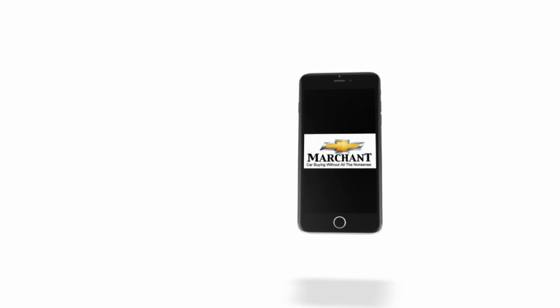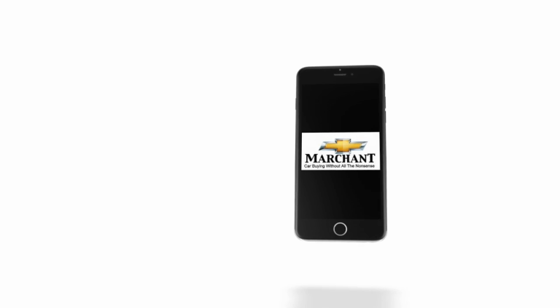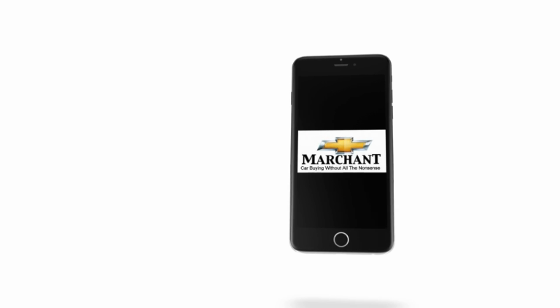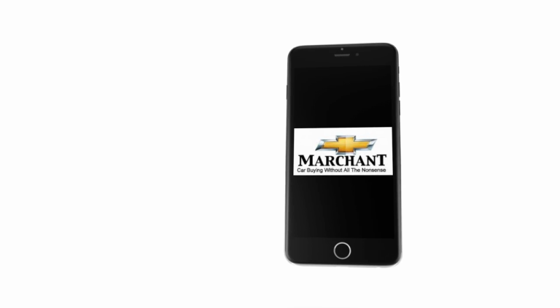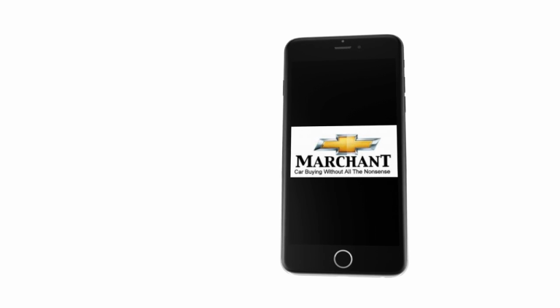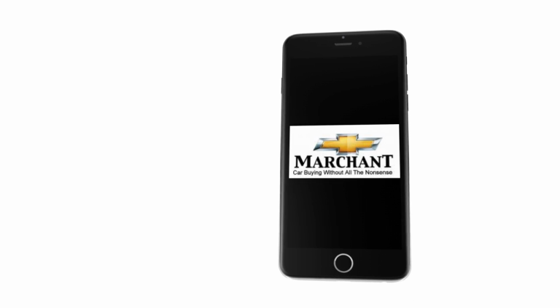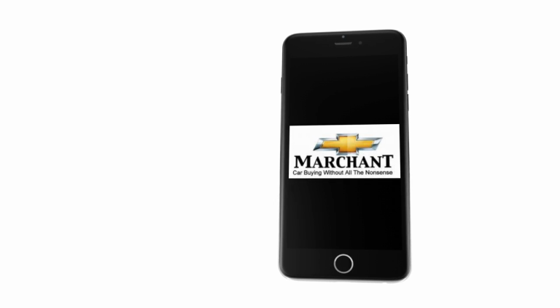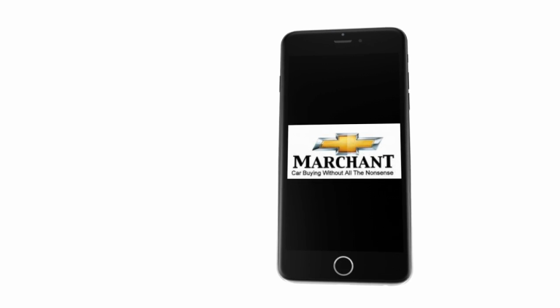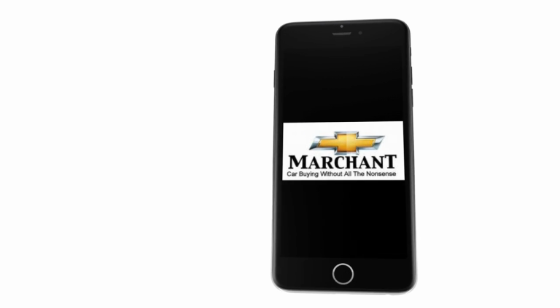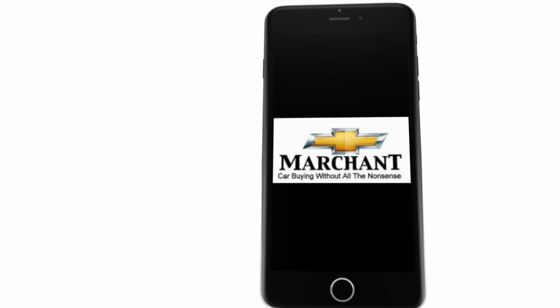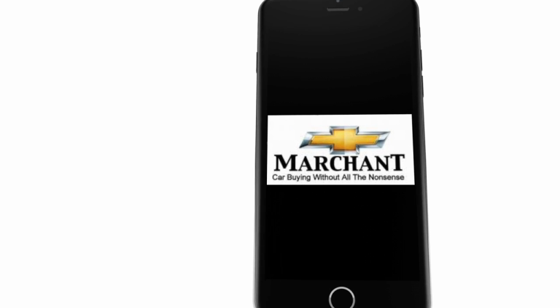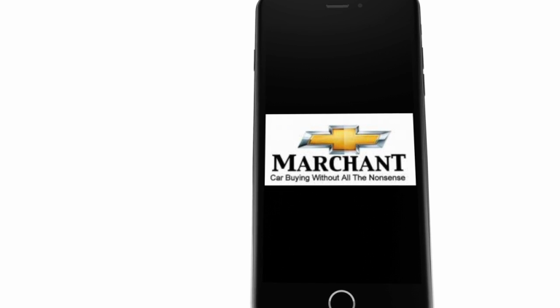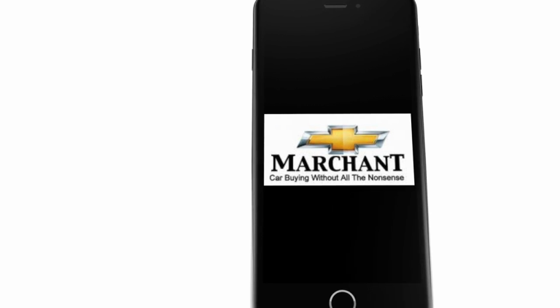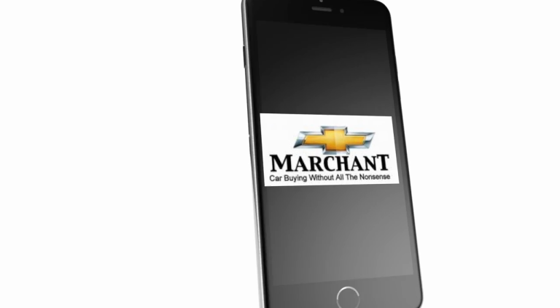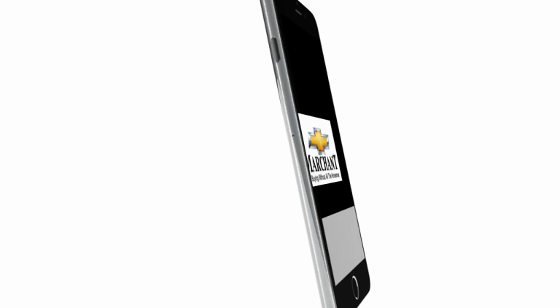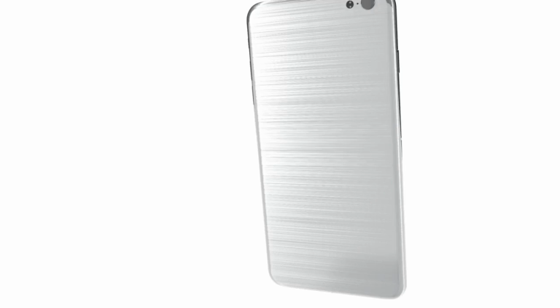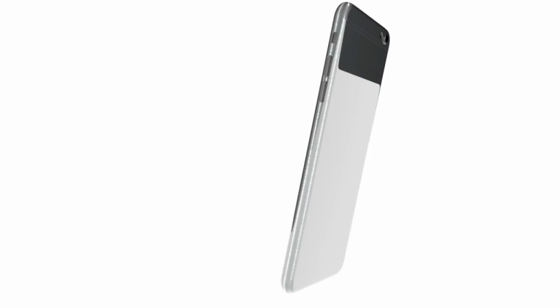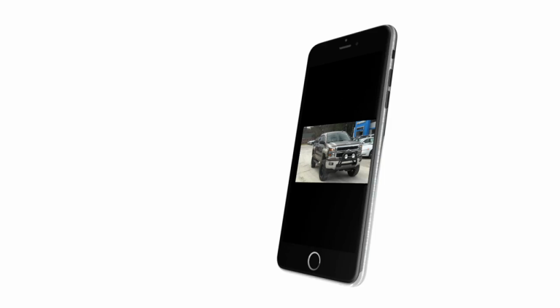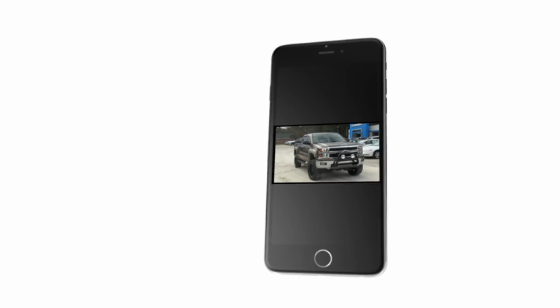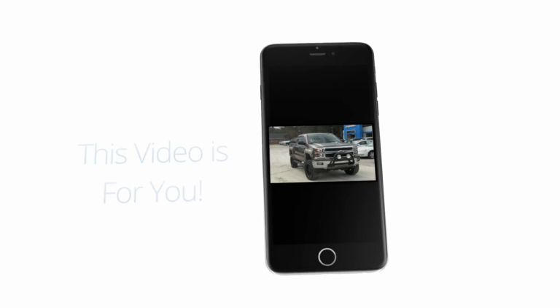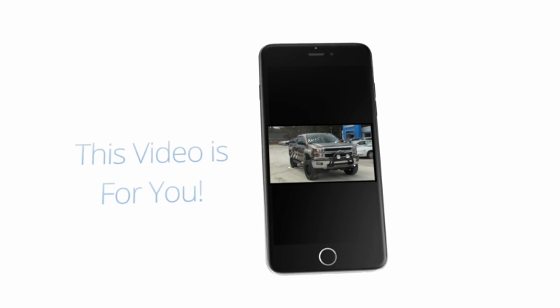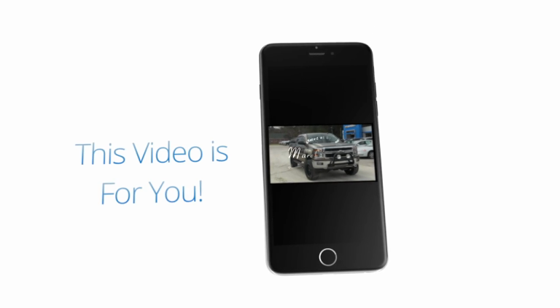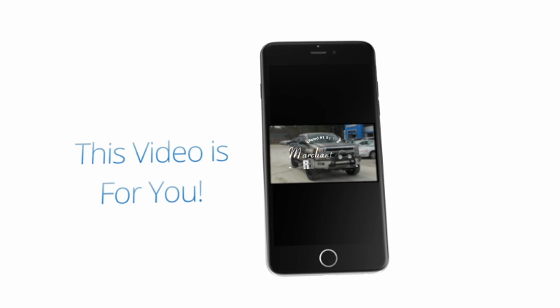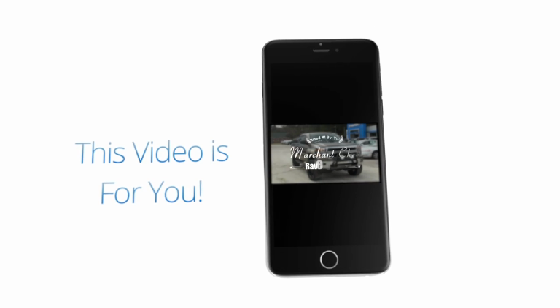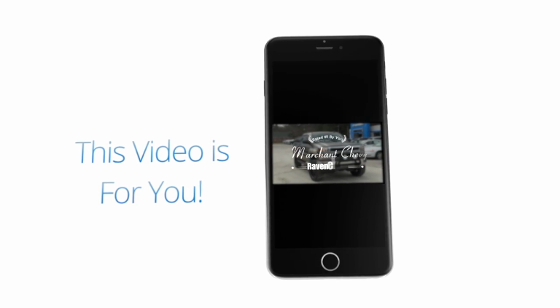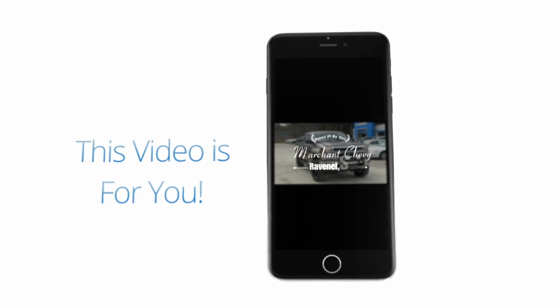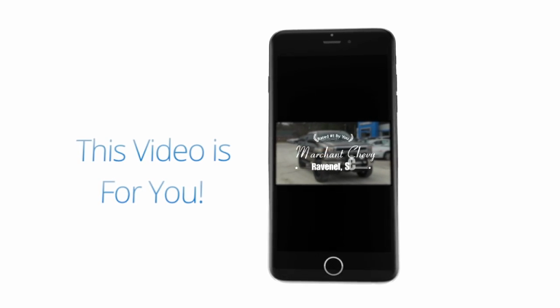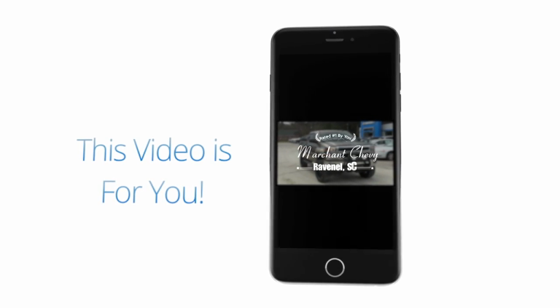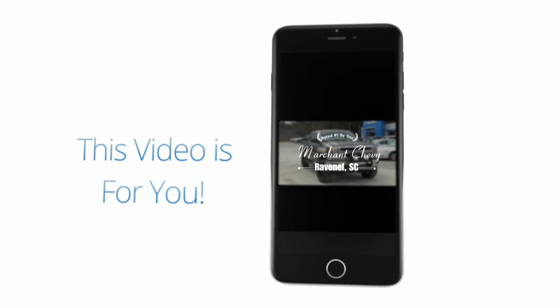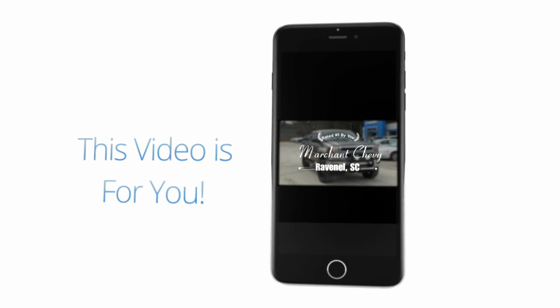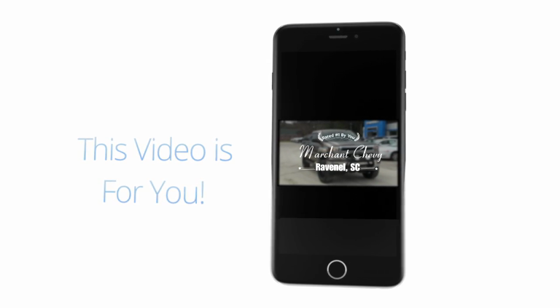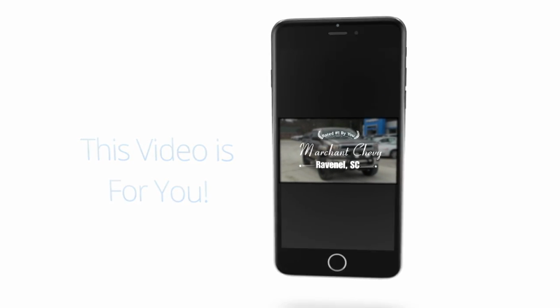Marchant Chevrolet — car buying without all the nonsense. Stay tuned folks, because this video is for you. Let's go ahead and get started.